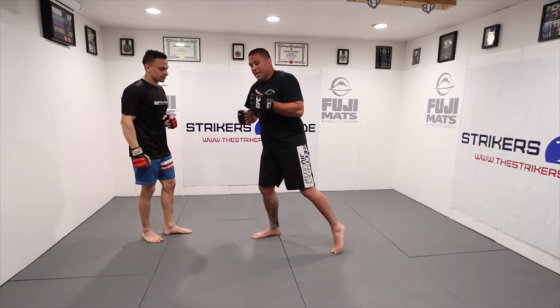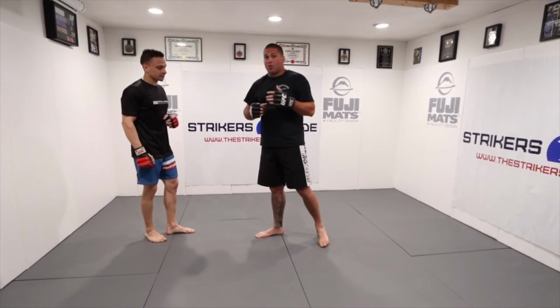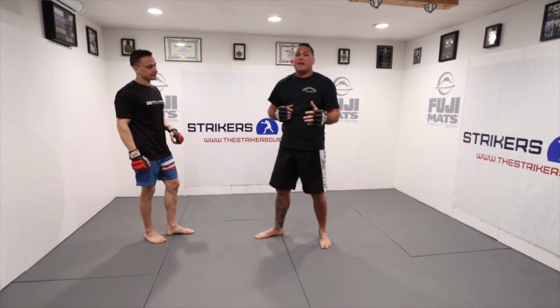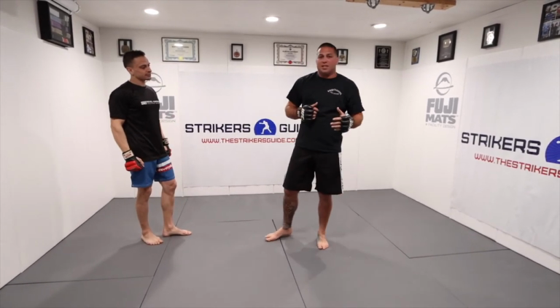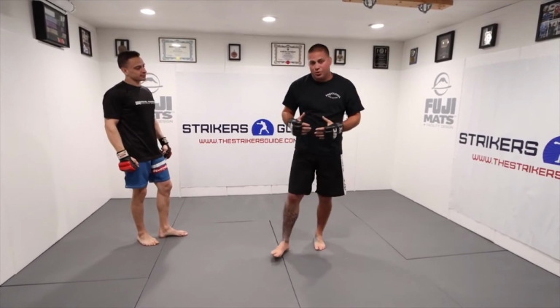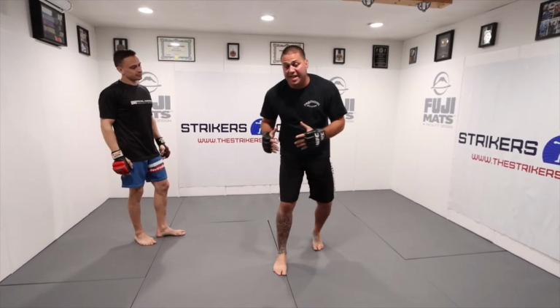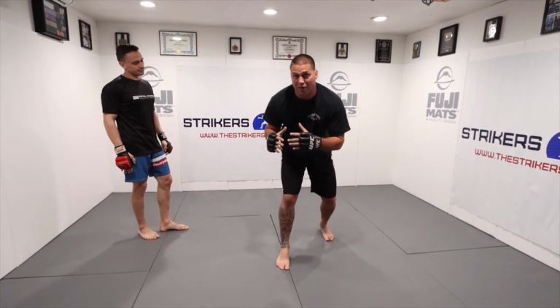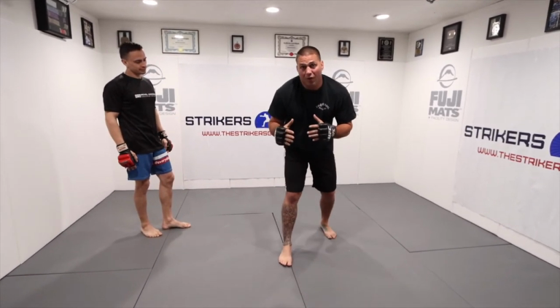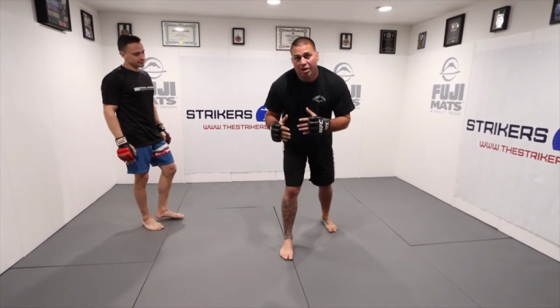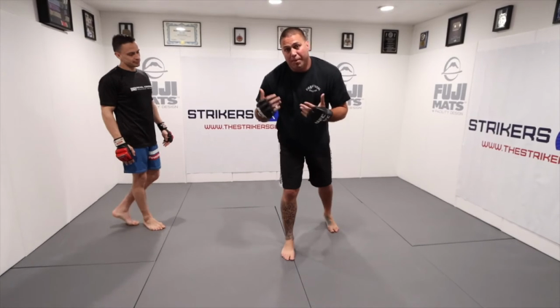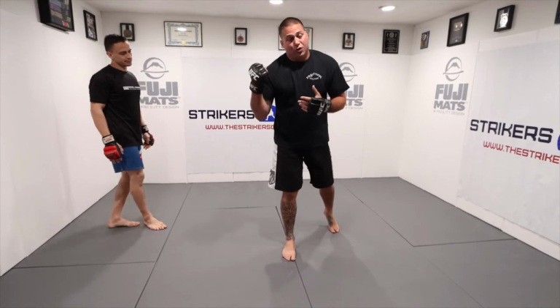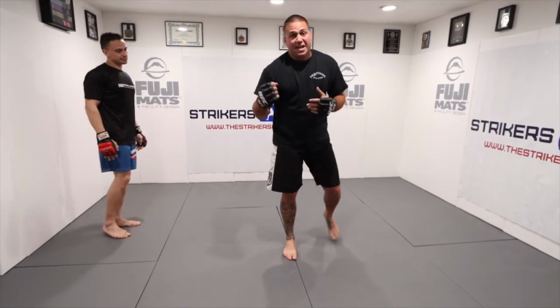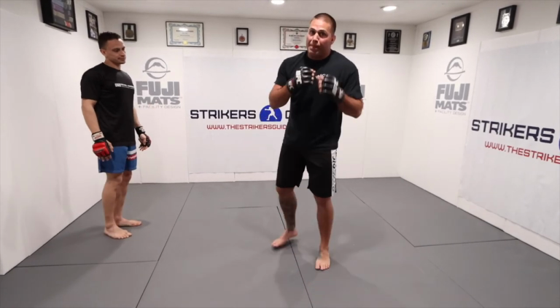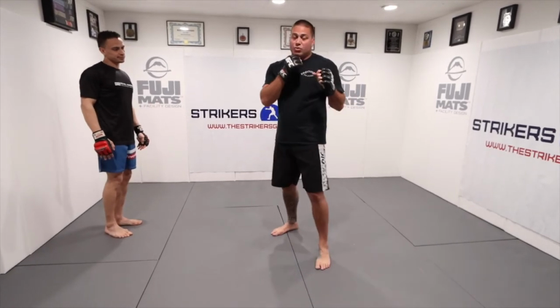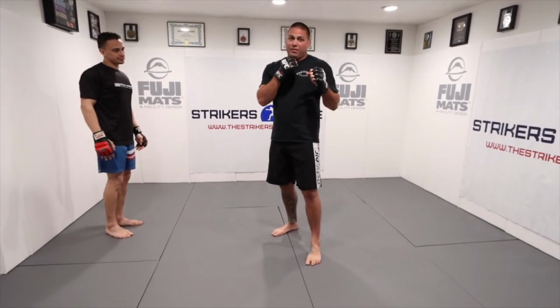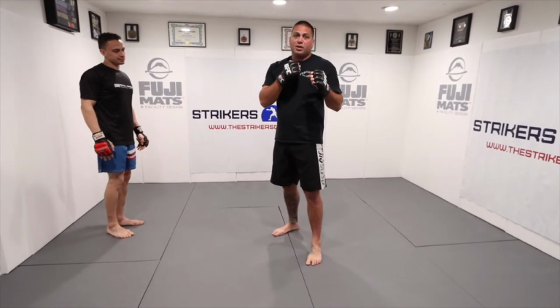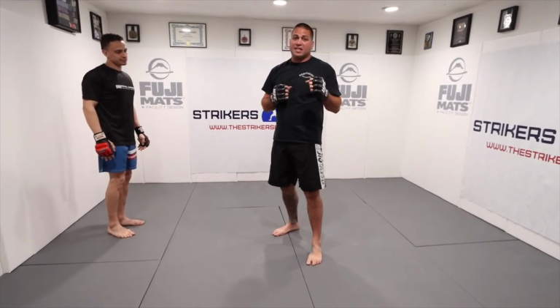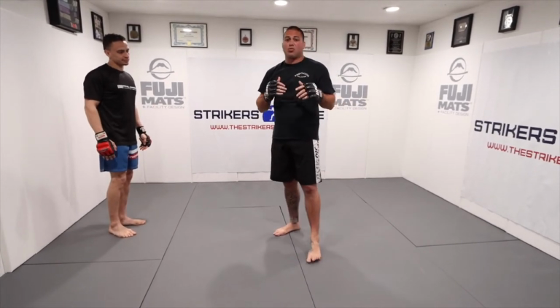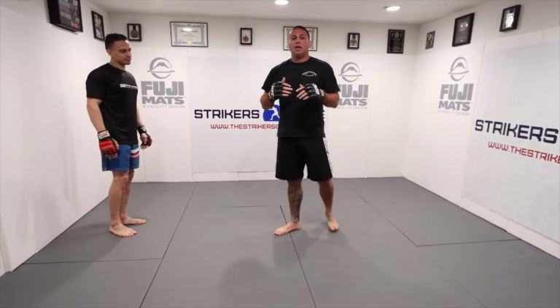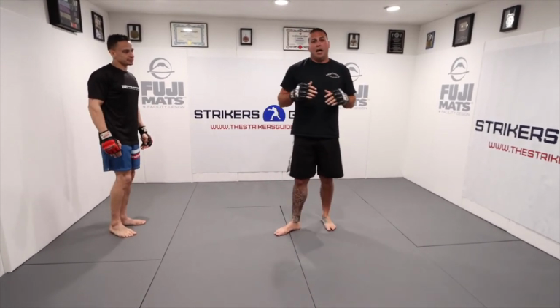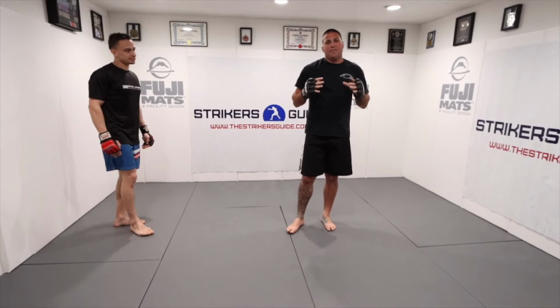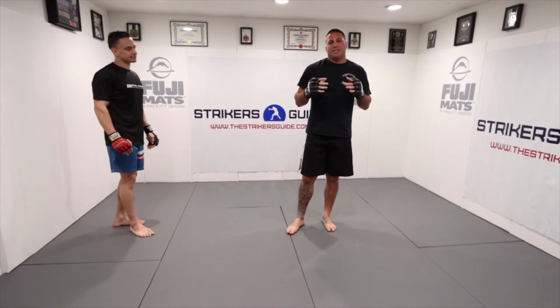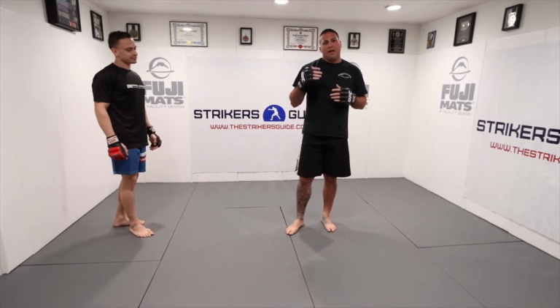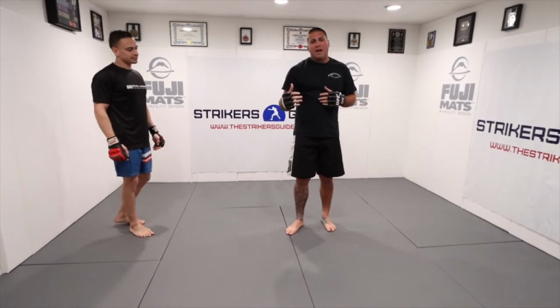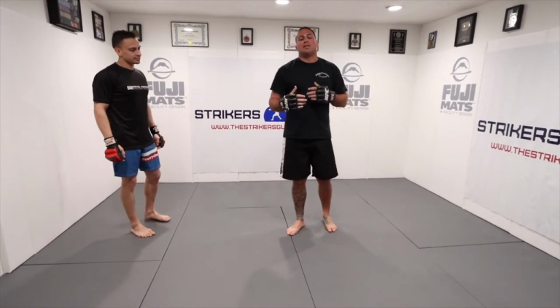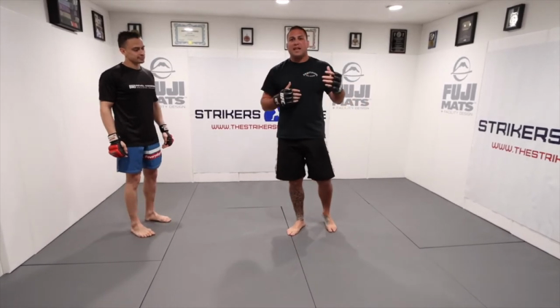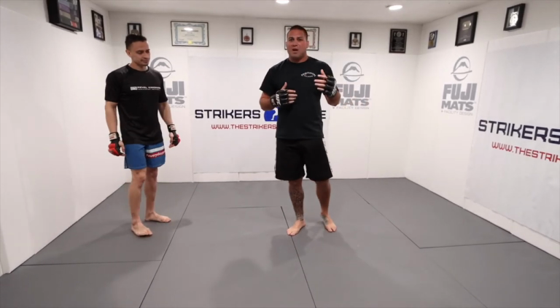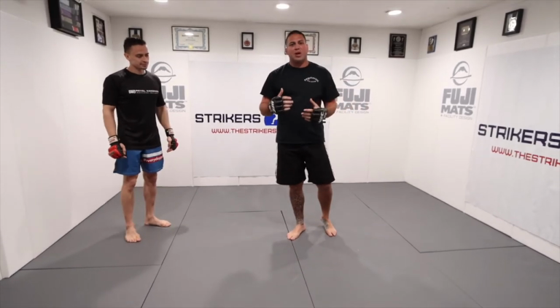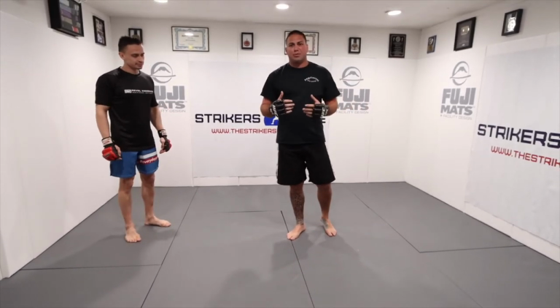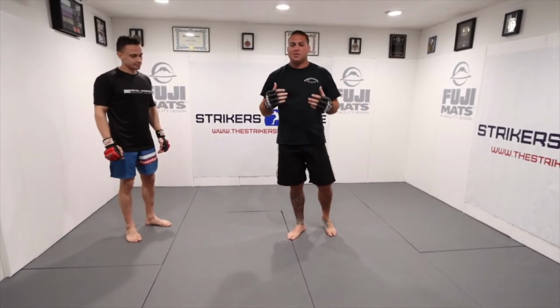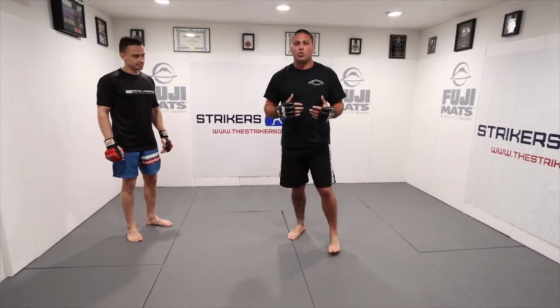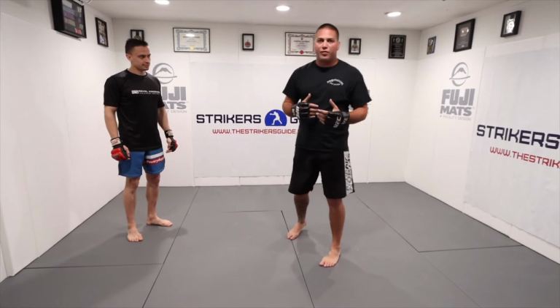If you're a righty wrestler, you tend to stand with your right leg forward, but if you're right-handed, you're going to box with your left leg forward. So this is a great fundamental step — if you're a righty wrestler getting into striking and trying to set up your takedowns, this is going to work really well for you.